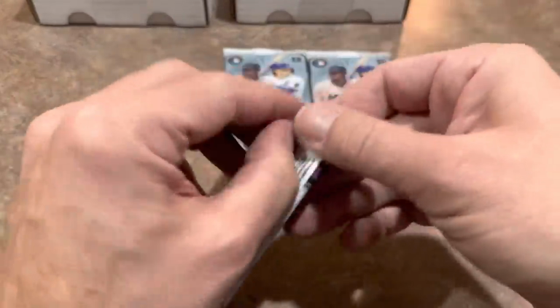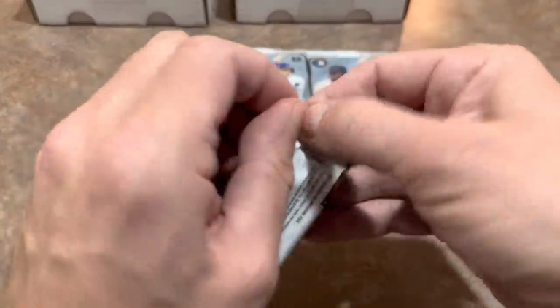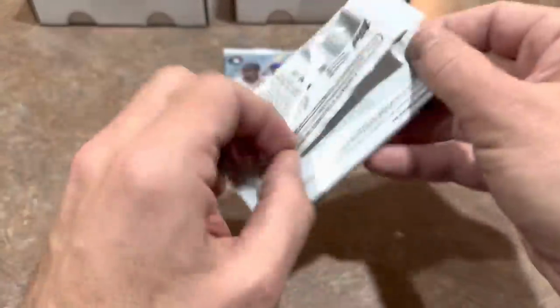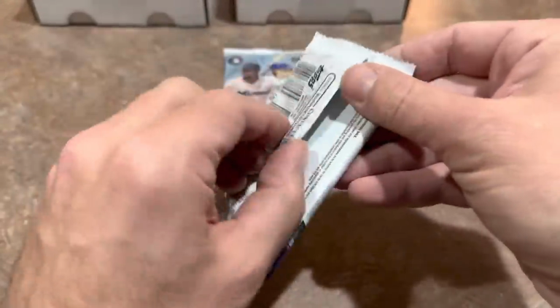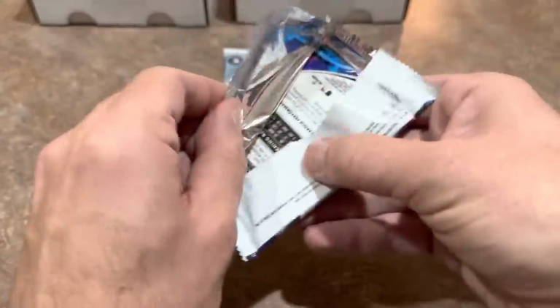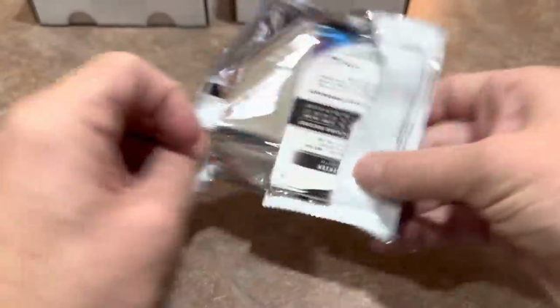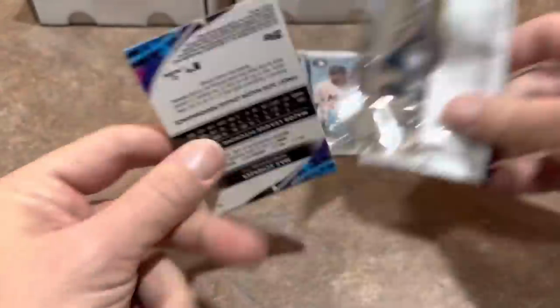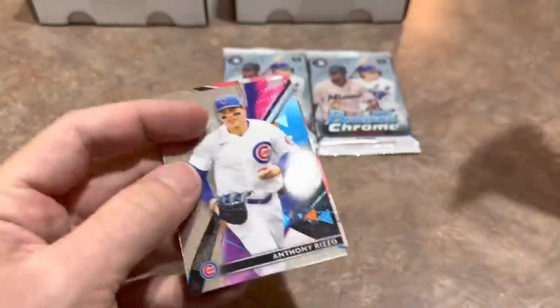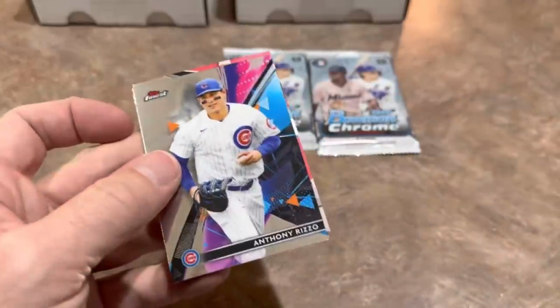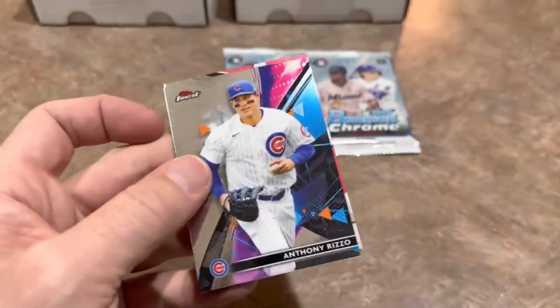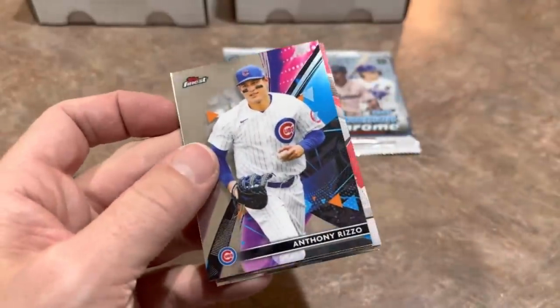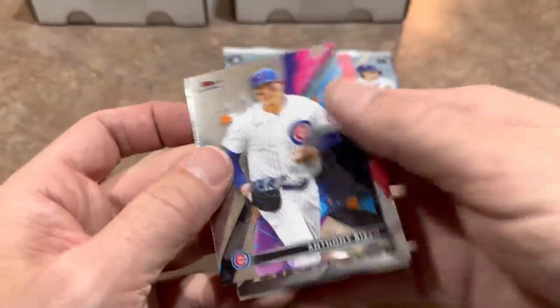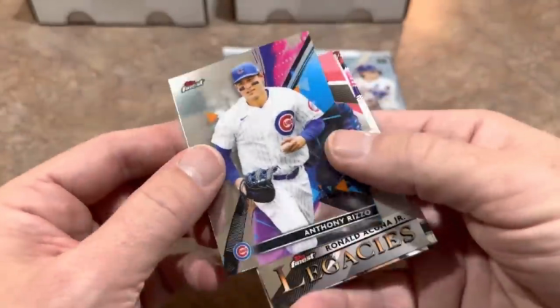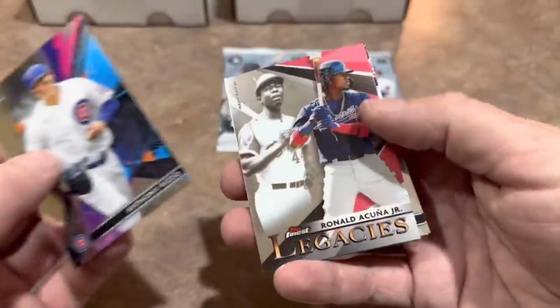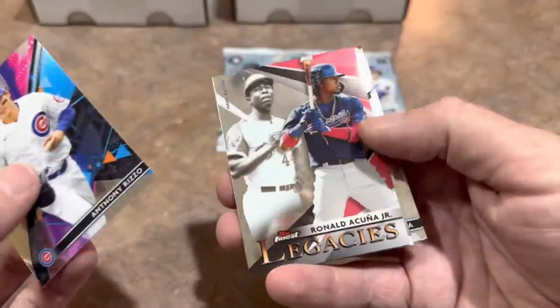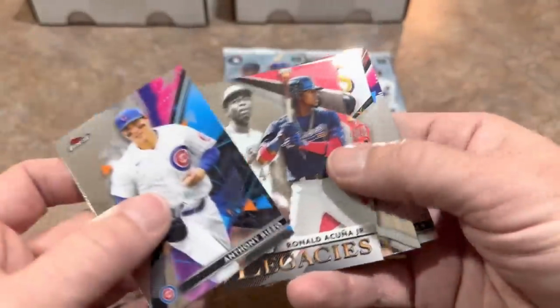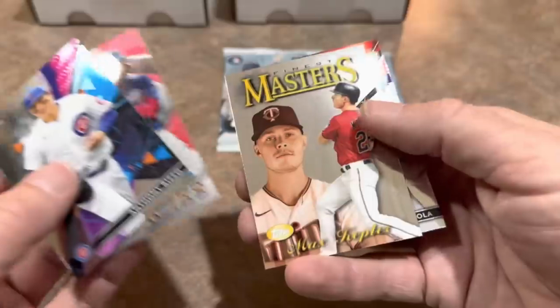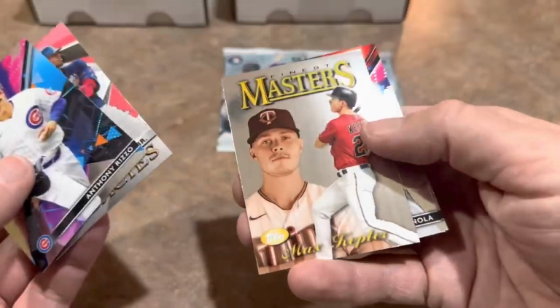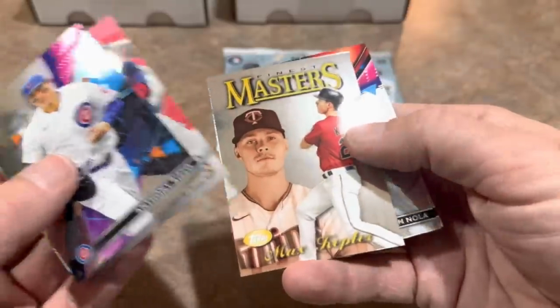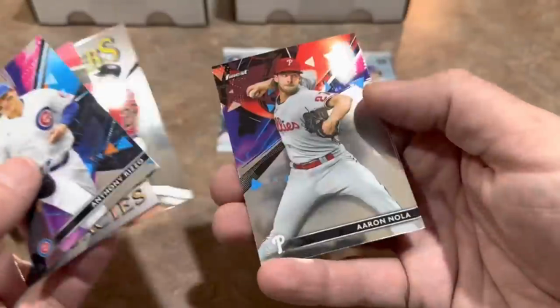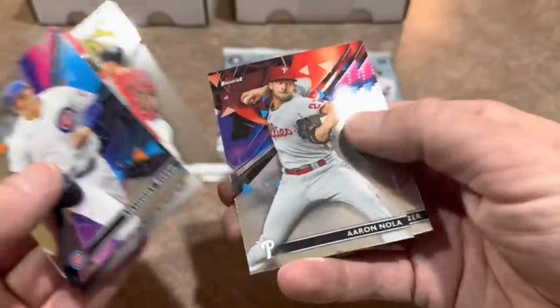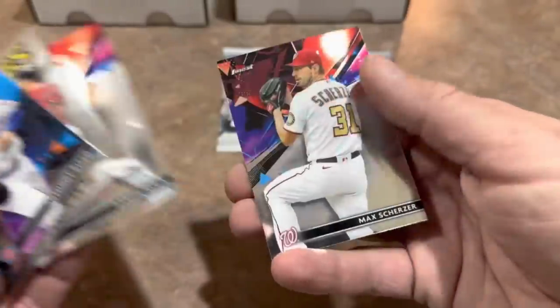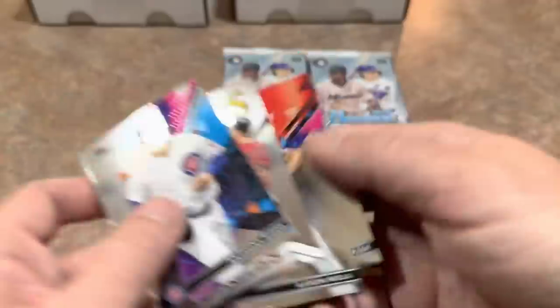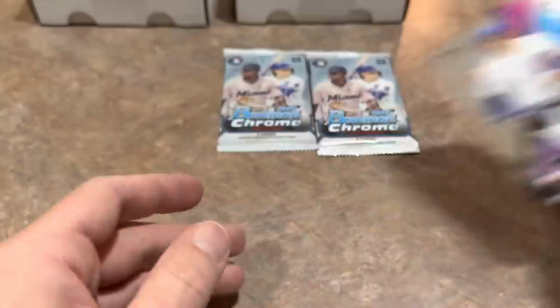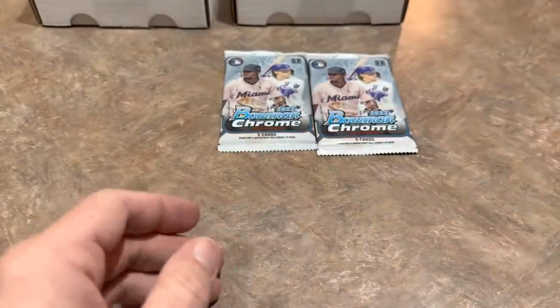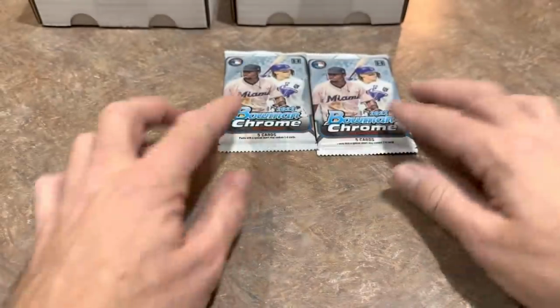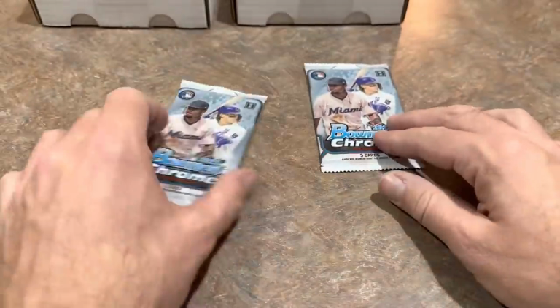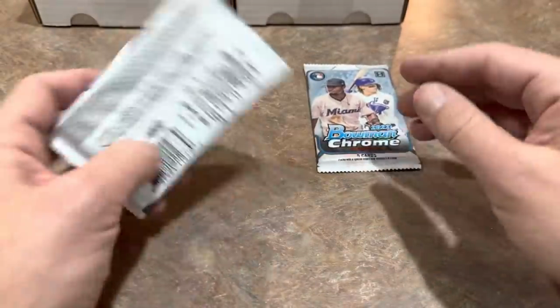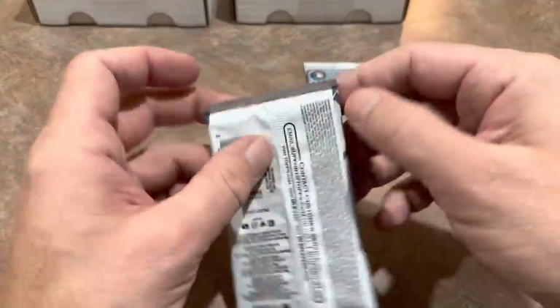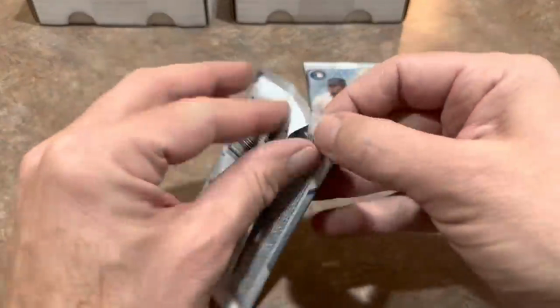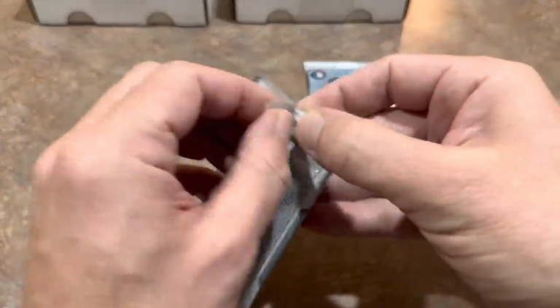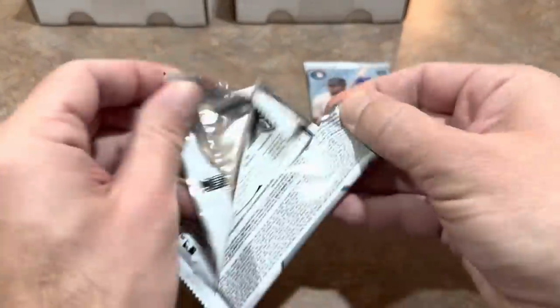The best packs we're saving for last — that's what I usually do. We're going to try the Finest pack next. We've got Anthony Rizzo leading things off, there's a Ronald Acuna Jr. Legacy card in there as well, and unfortunately we are striking out, but Bowman Chrome is going to hopefully save the box.